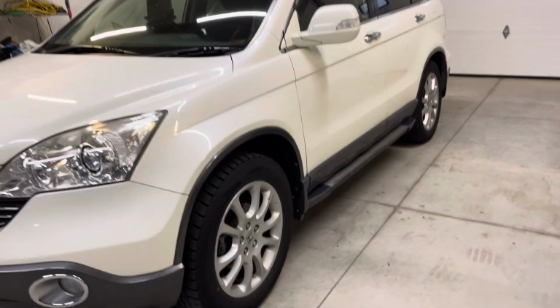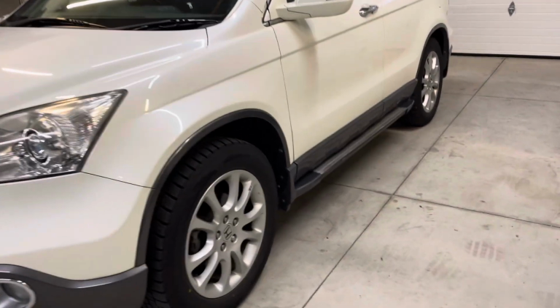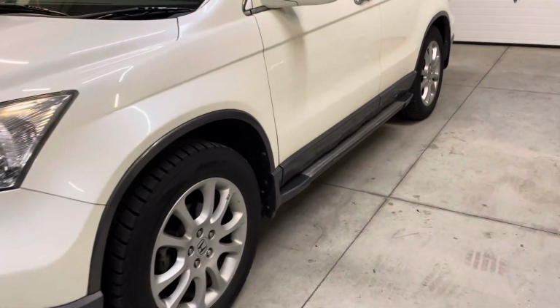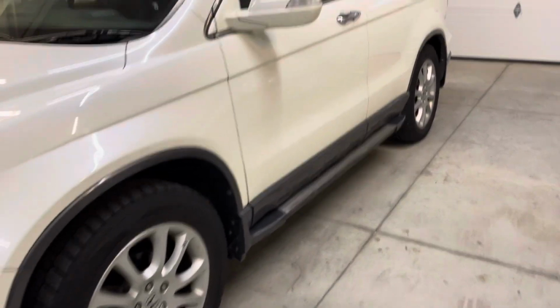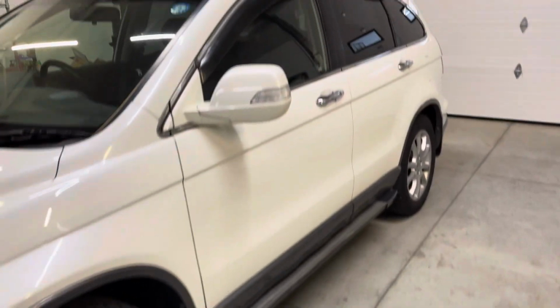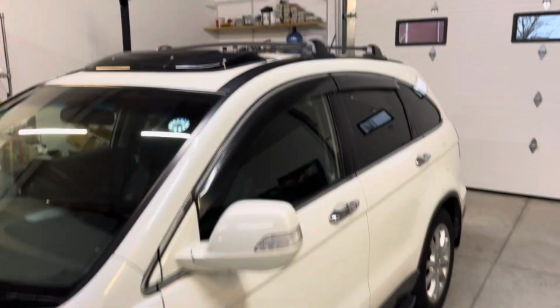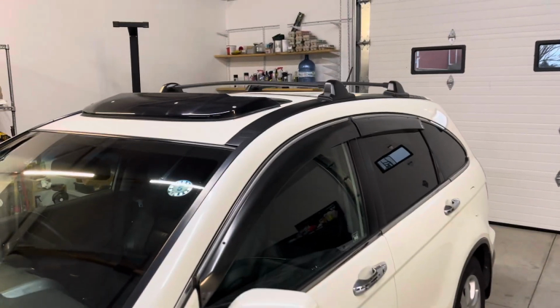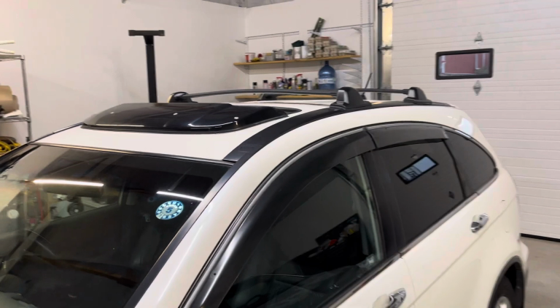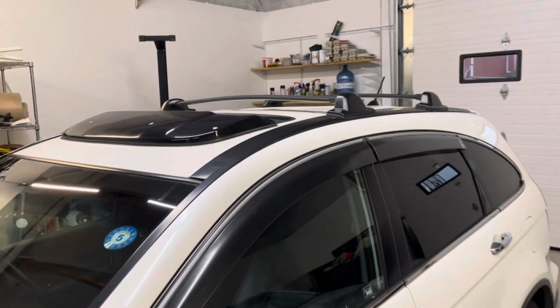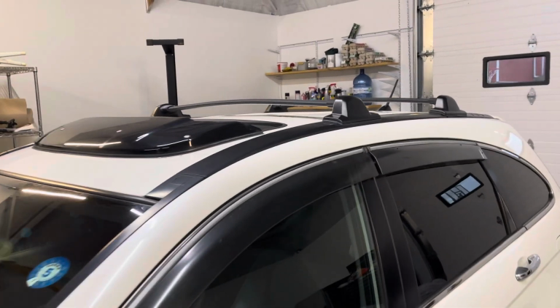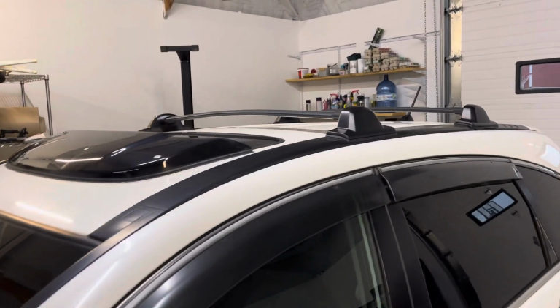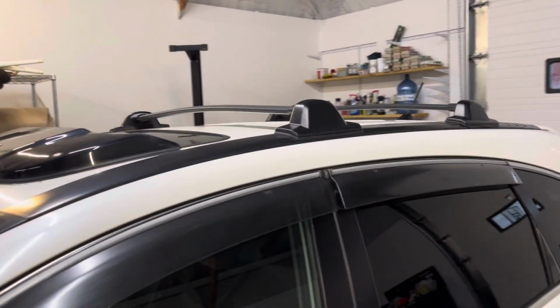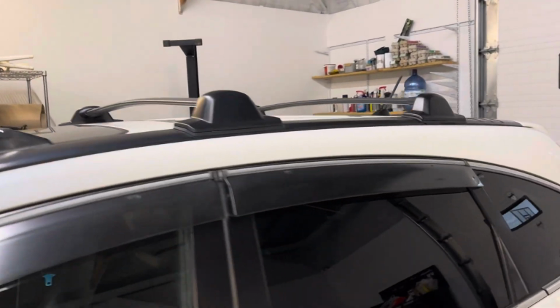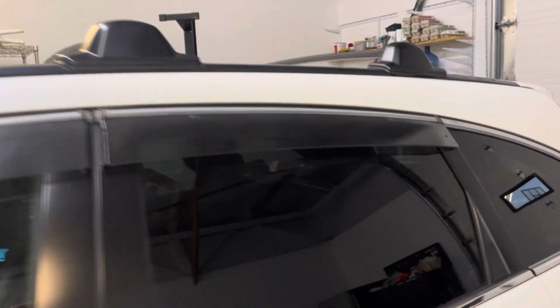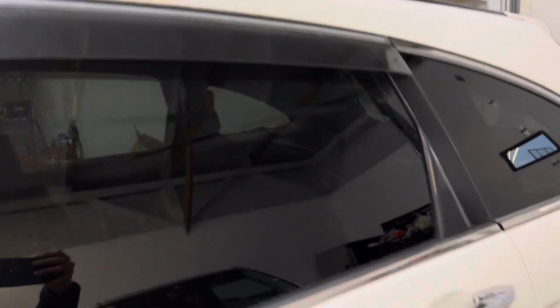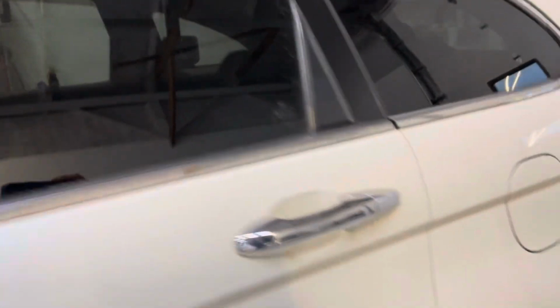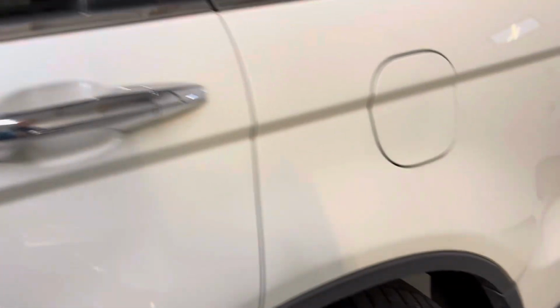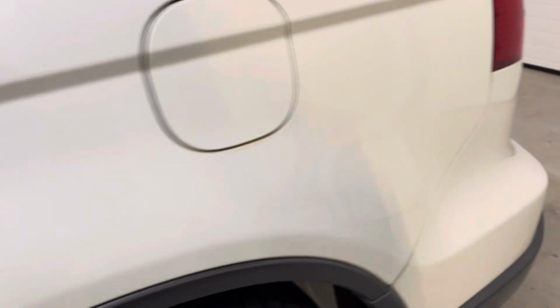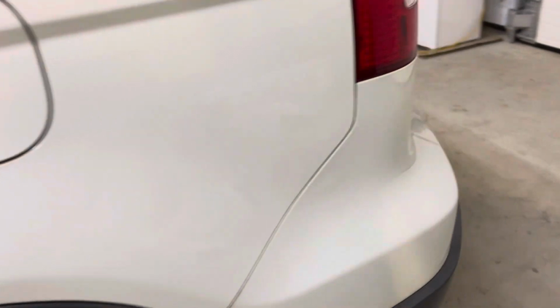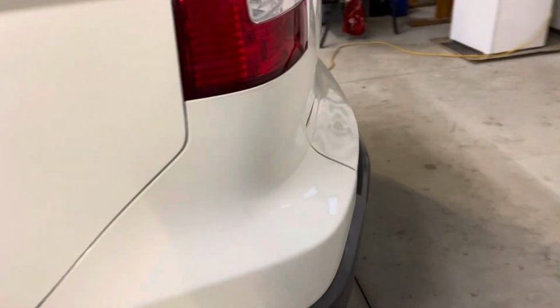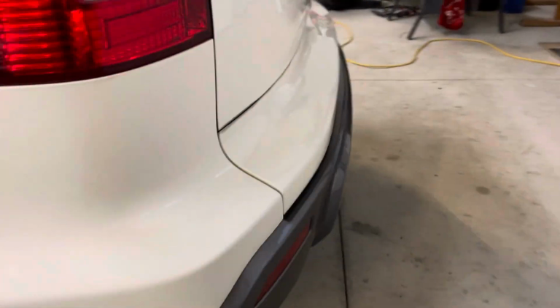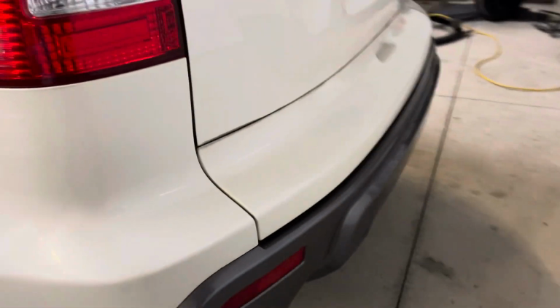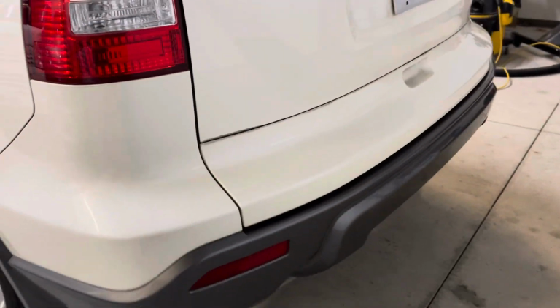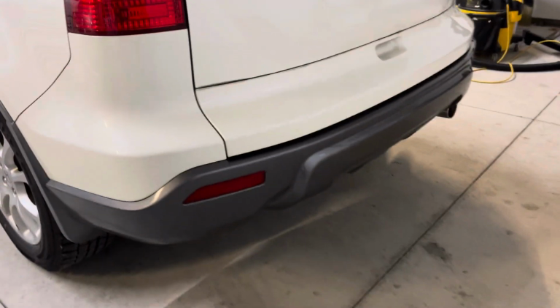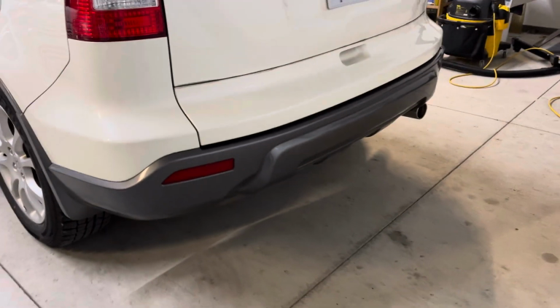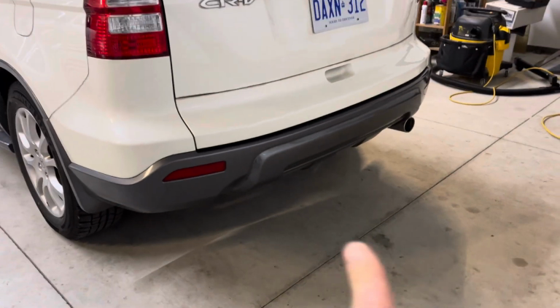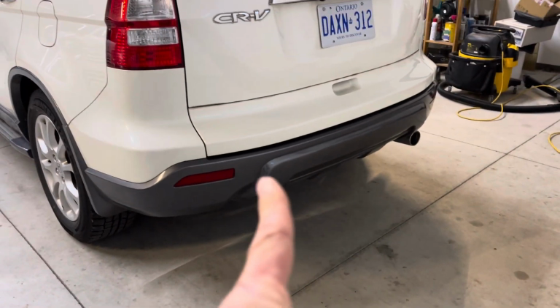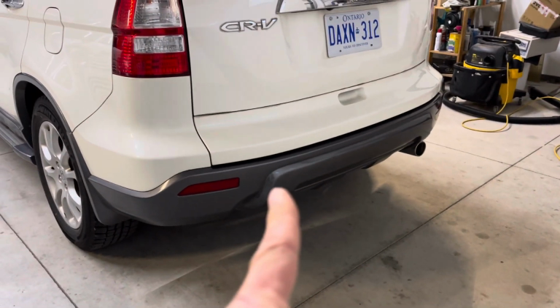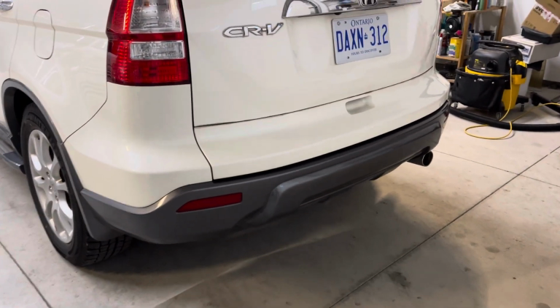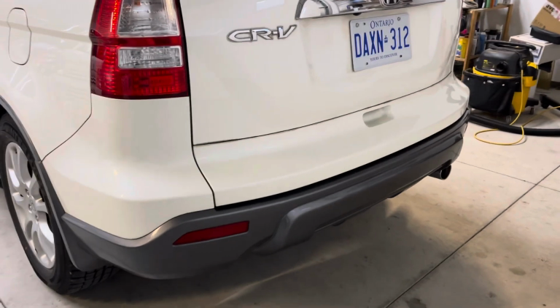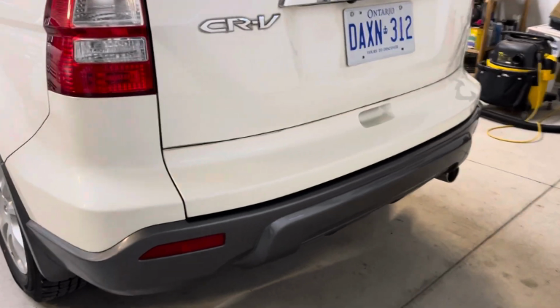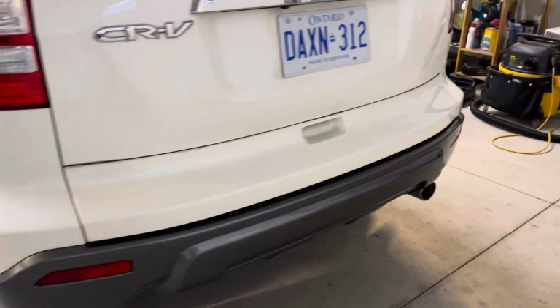It's got running boards, sunroof, and slightly different bumpers. Notice the rear bumper guard there.